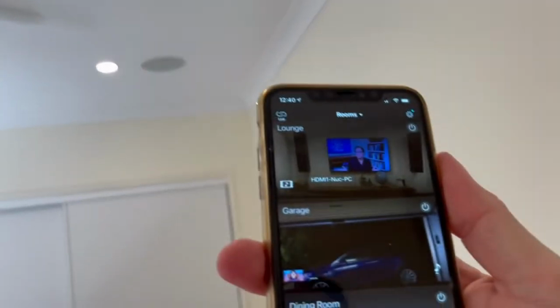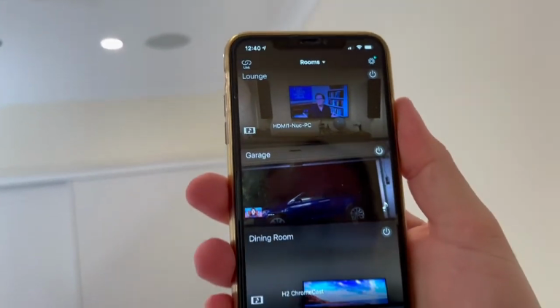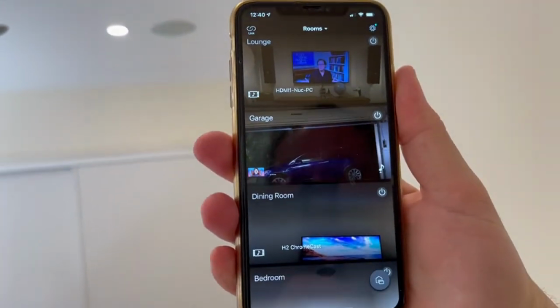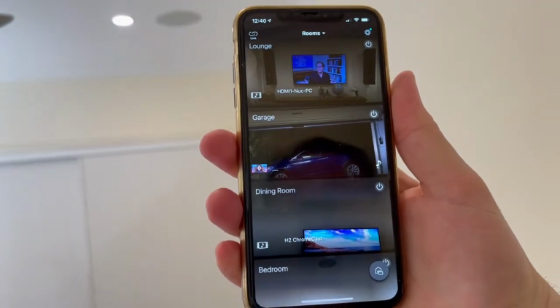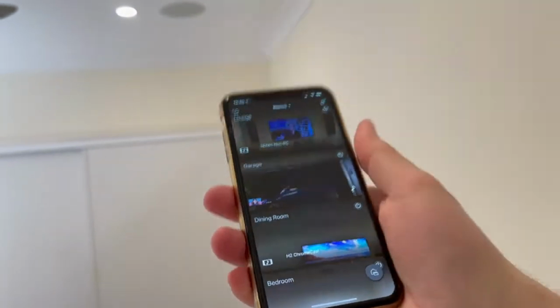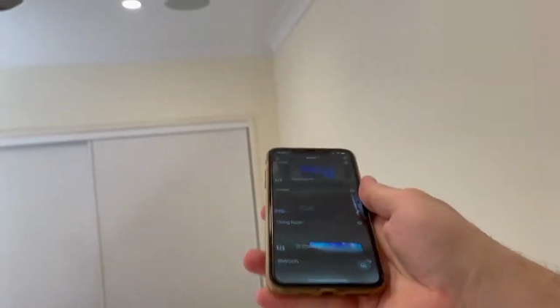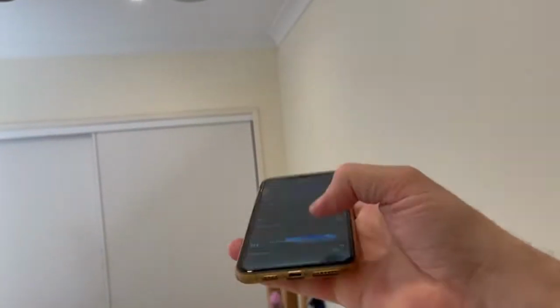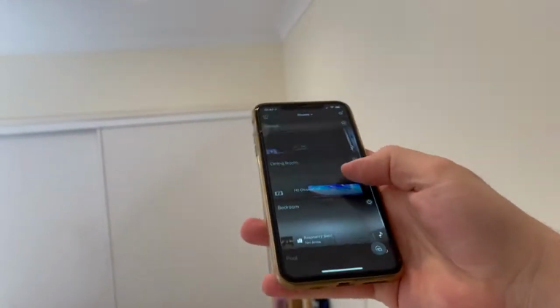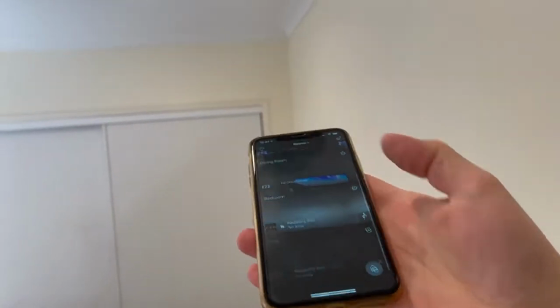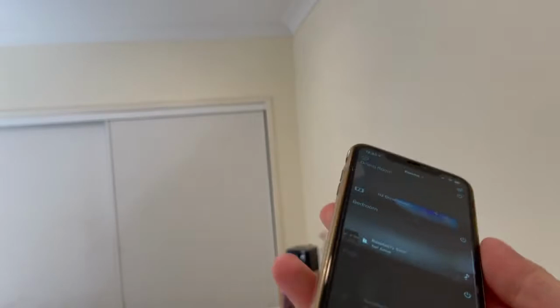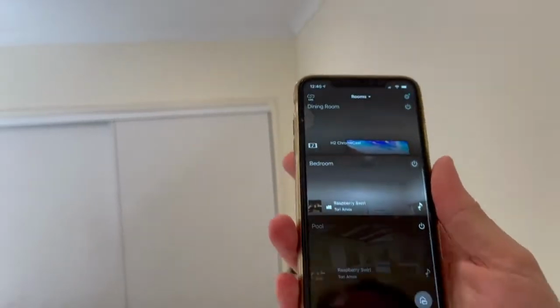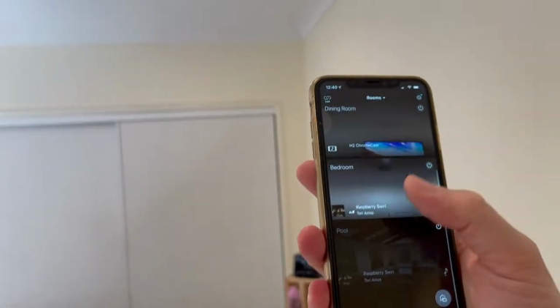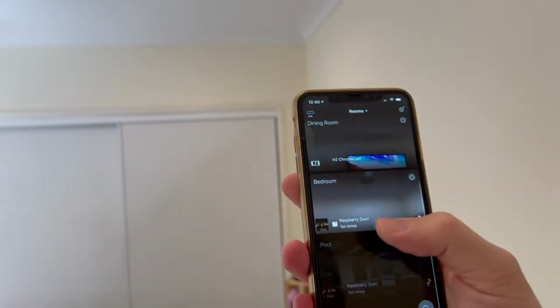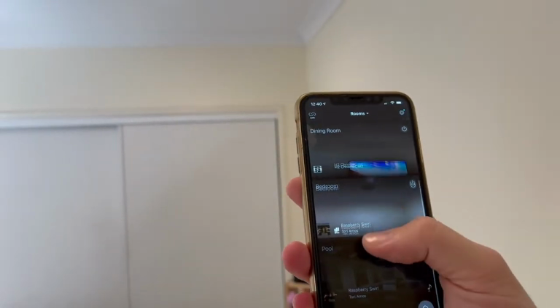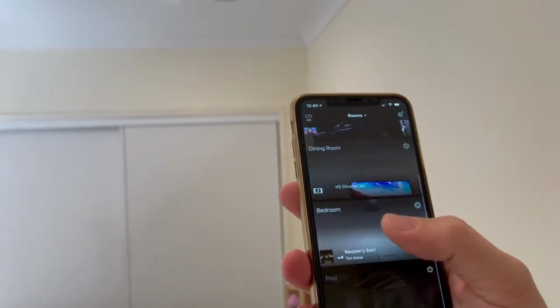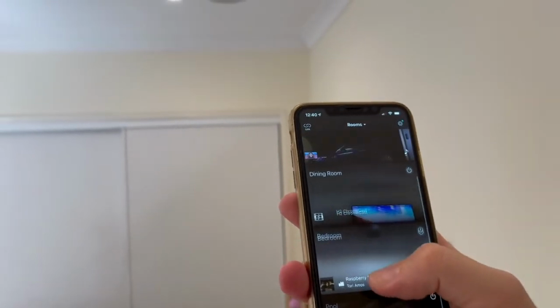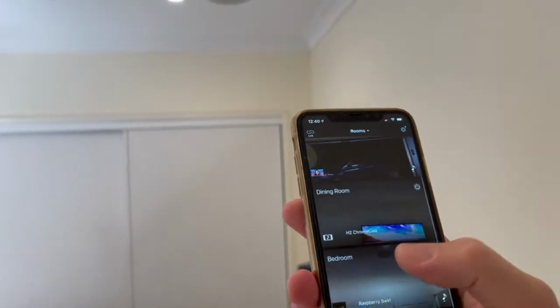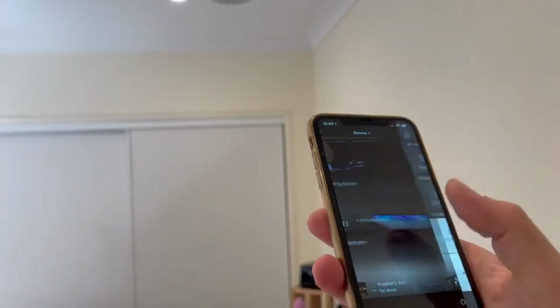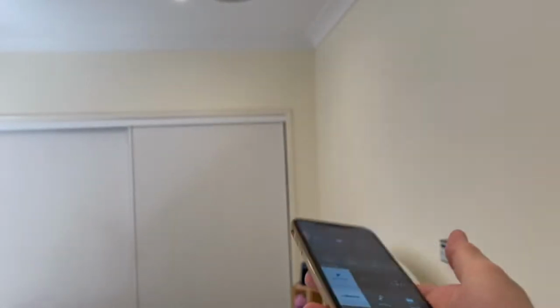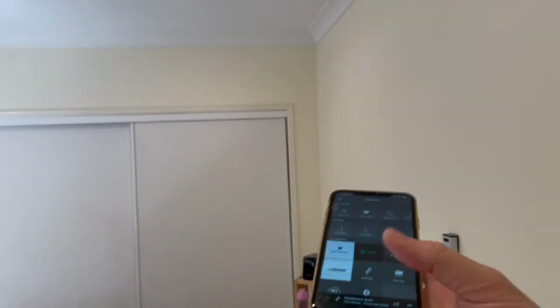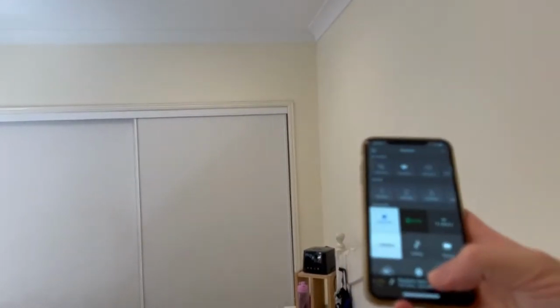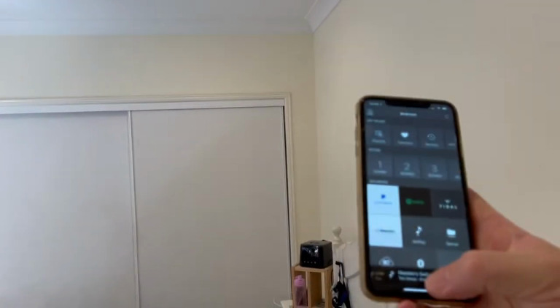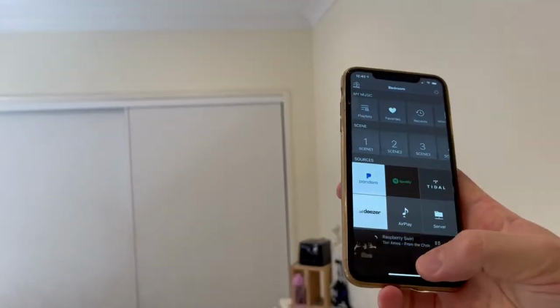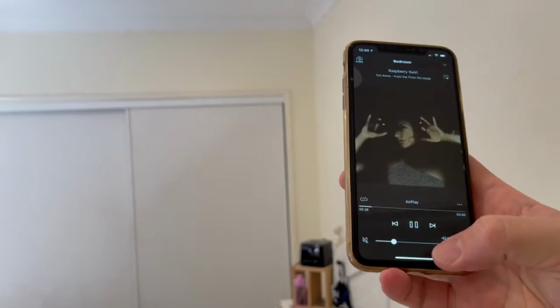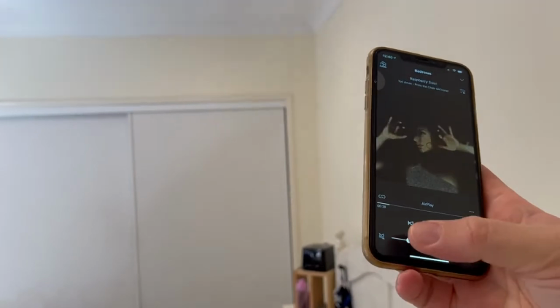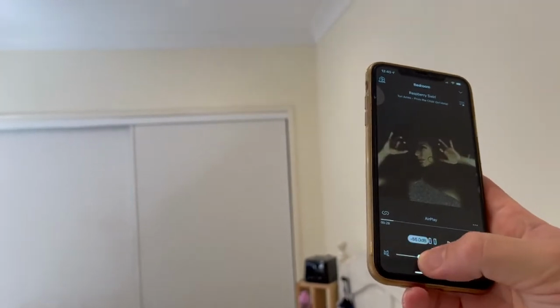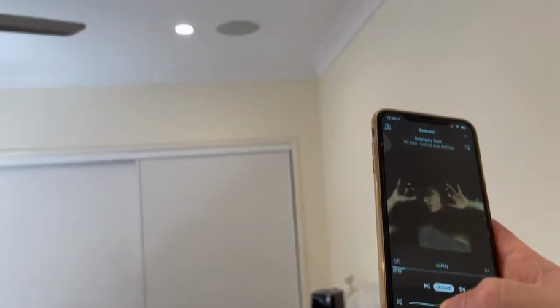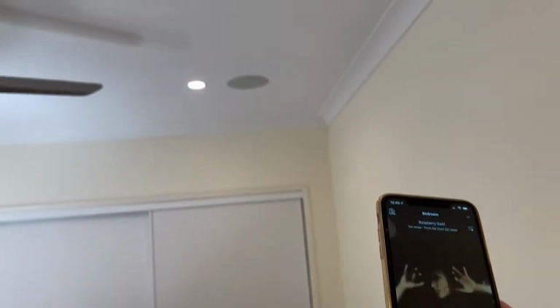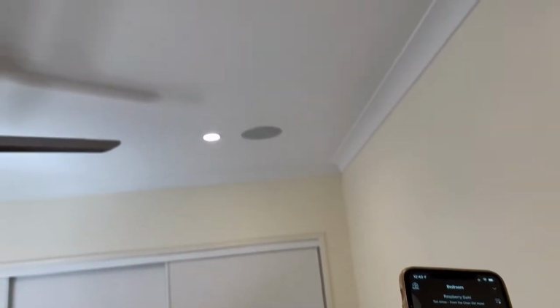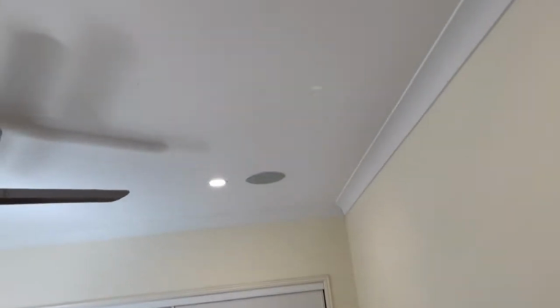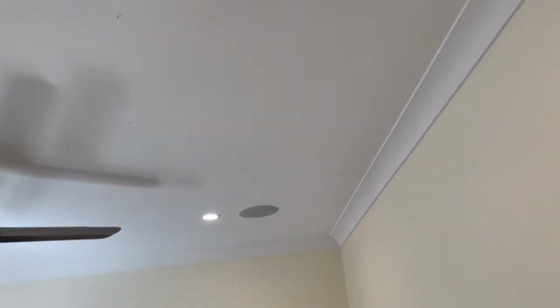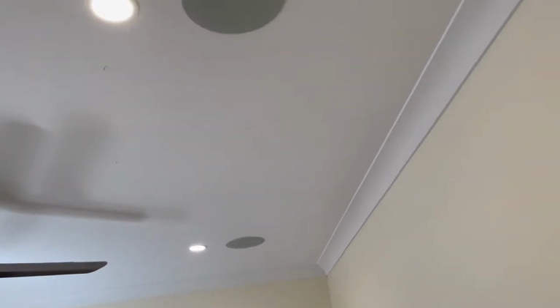I have the app here to add the bedroom — turn the bedroom on and off within this group, or adjust the volume separately for these in-ceiling speakers.